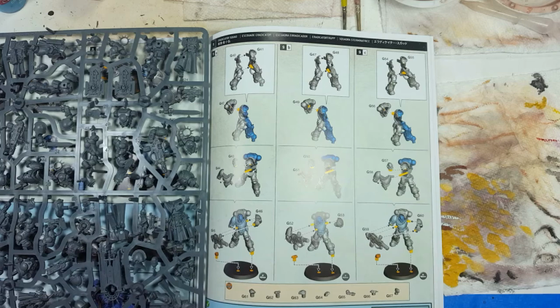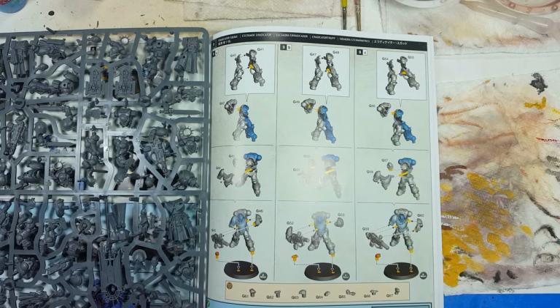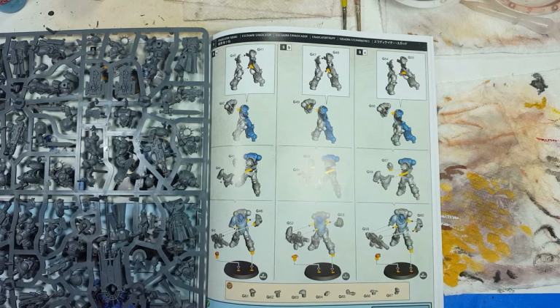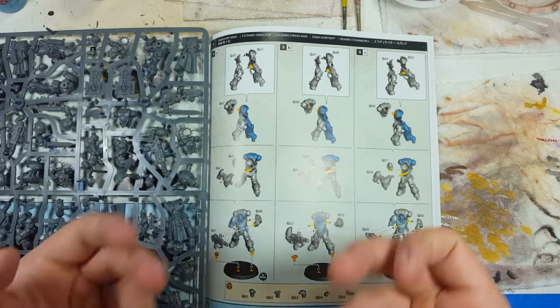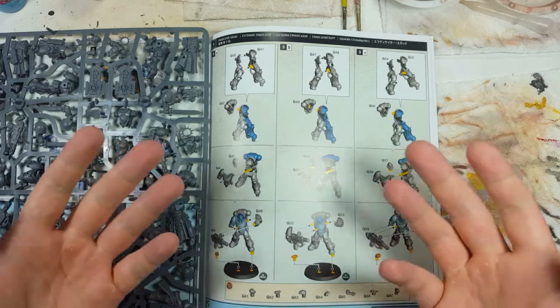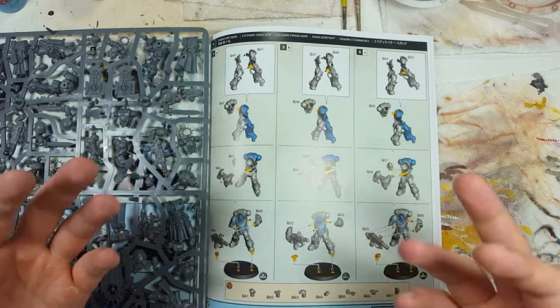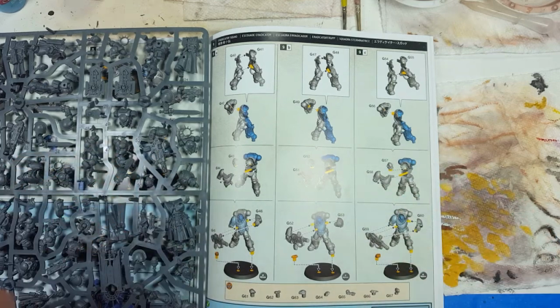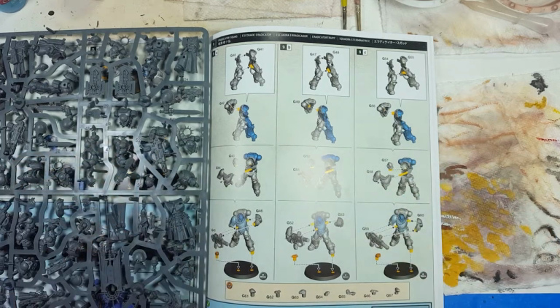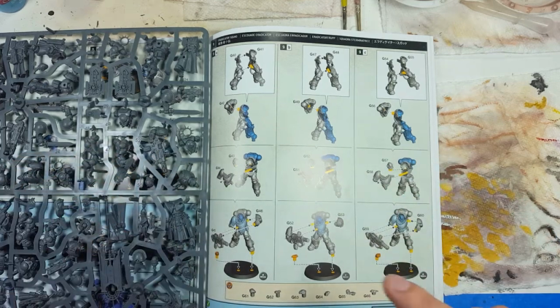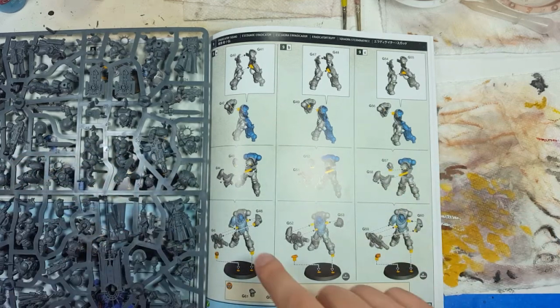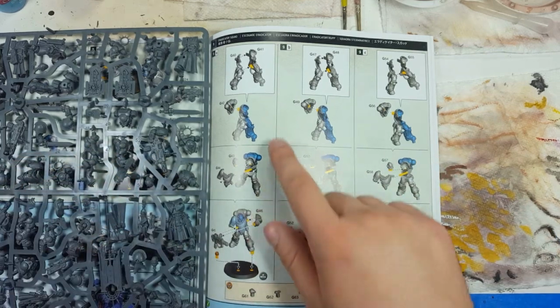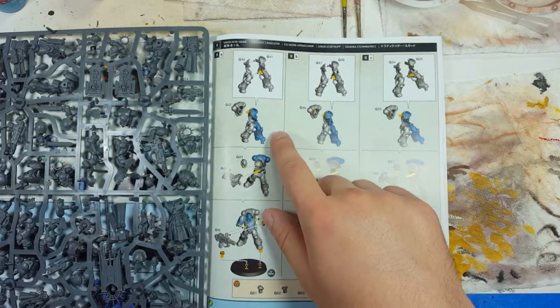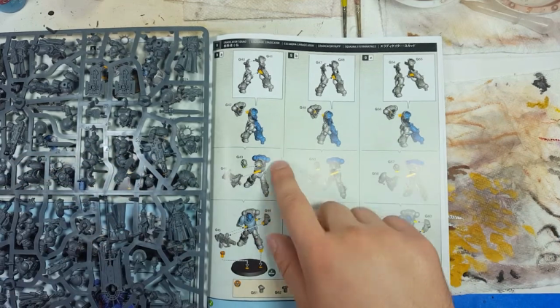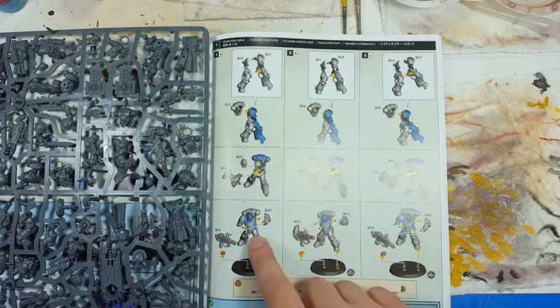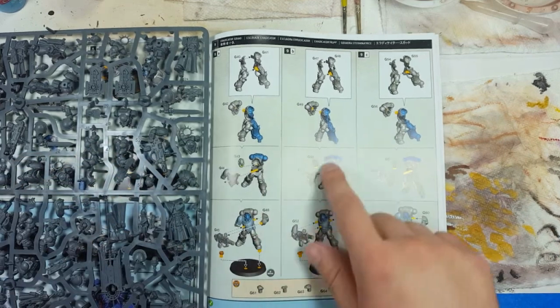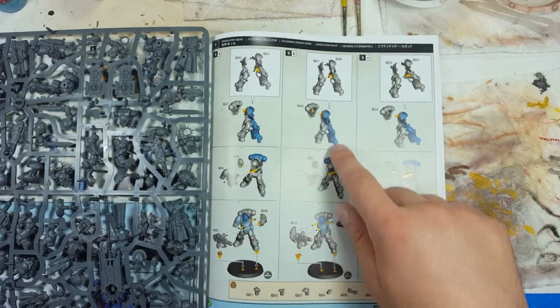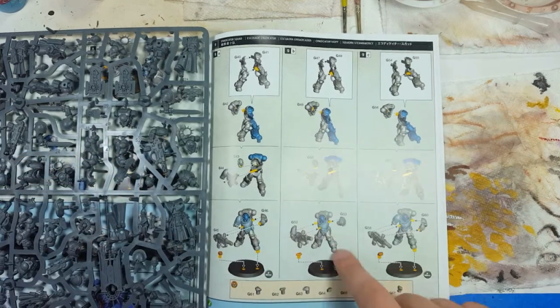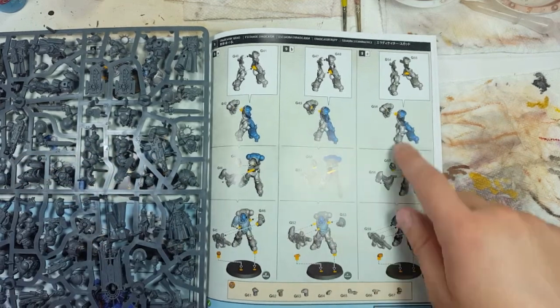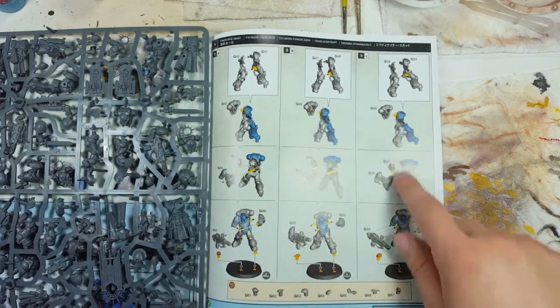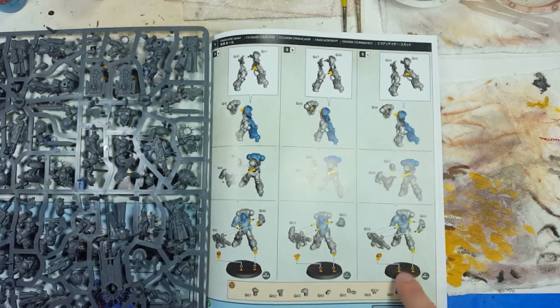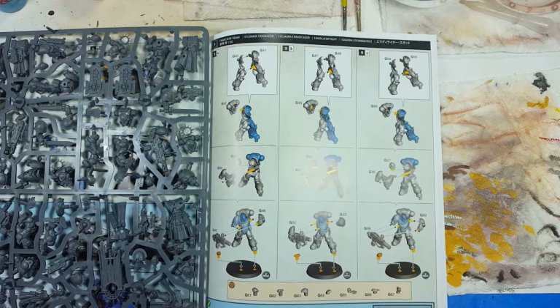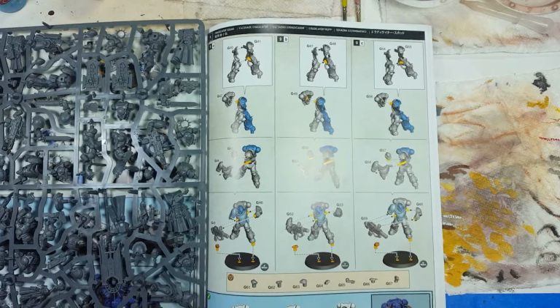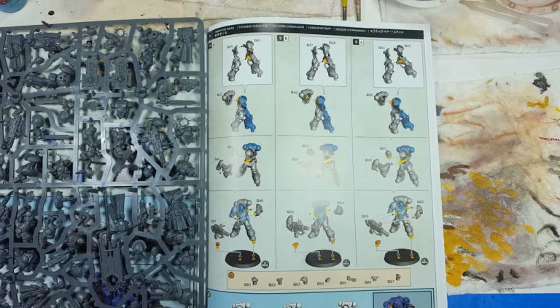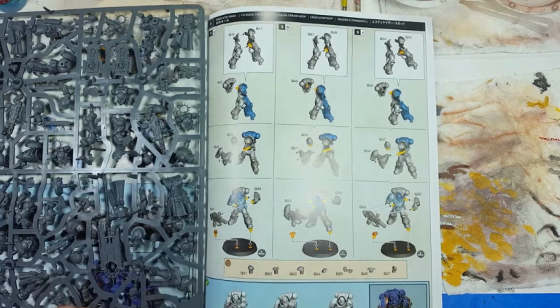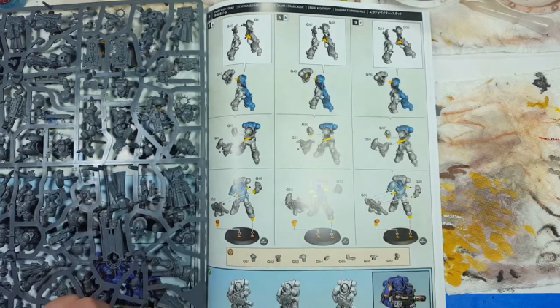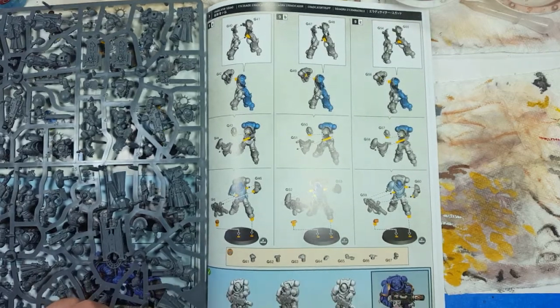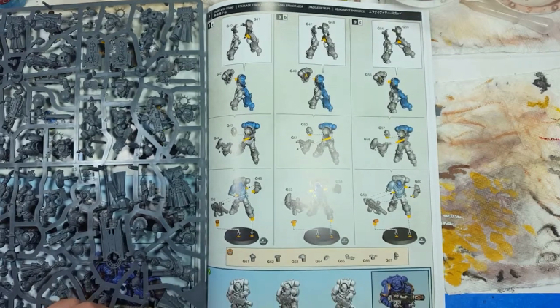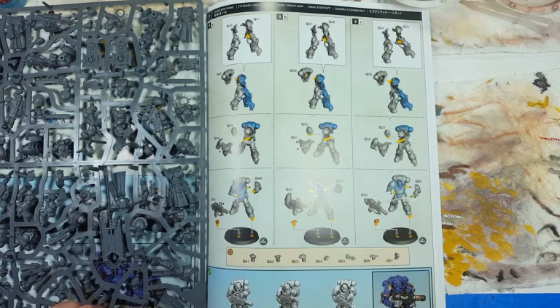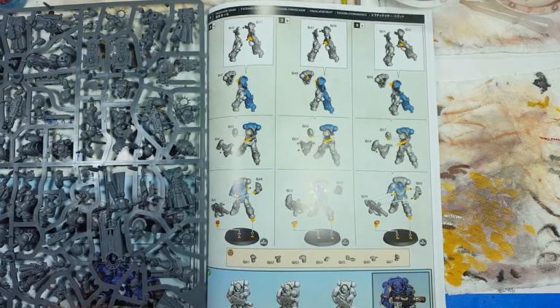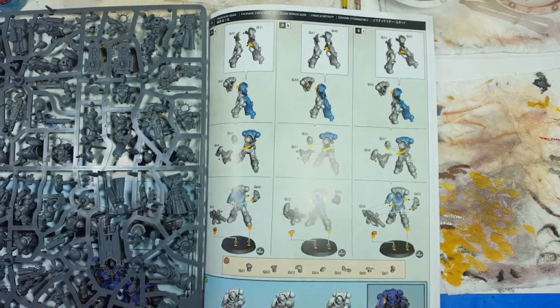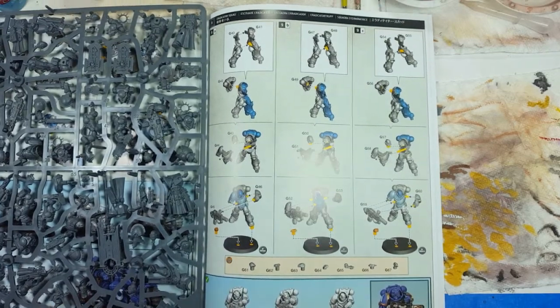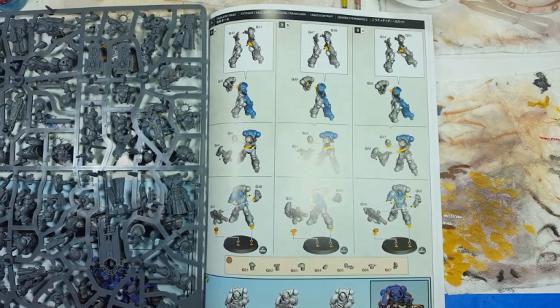Hello everyone and welcome to my channel. Today we're going to be working on Primaris Eradicators in the style of Black Templars.